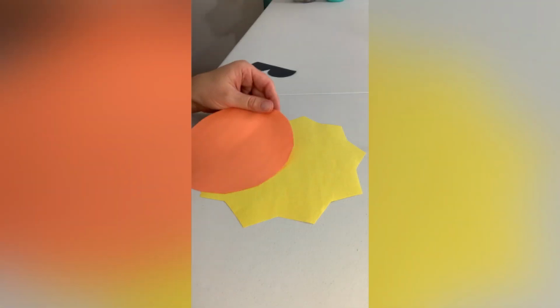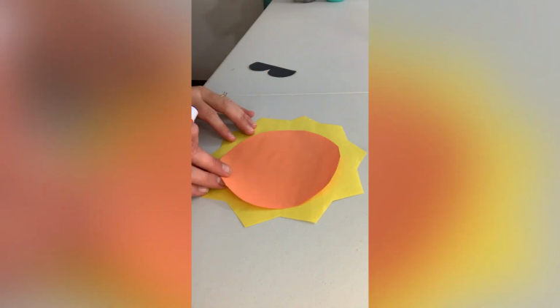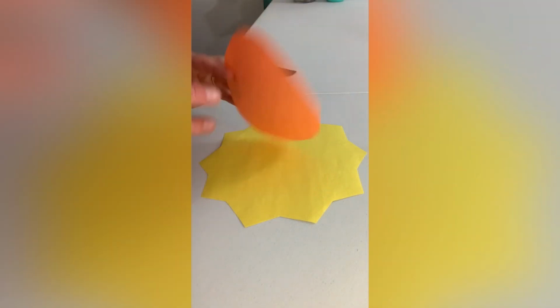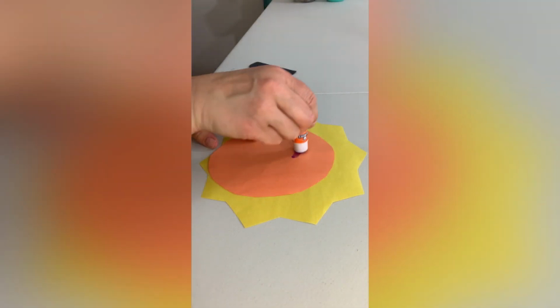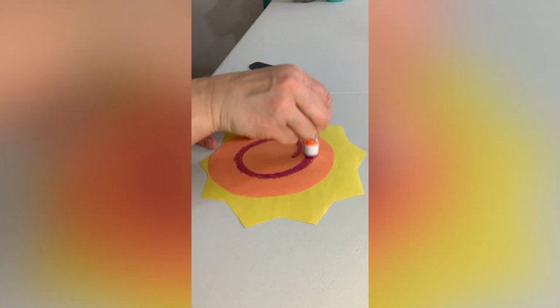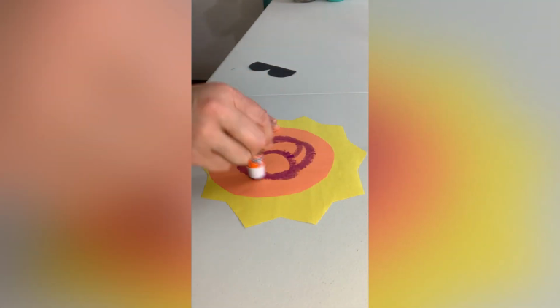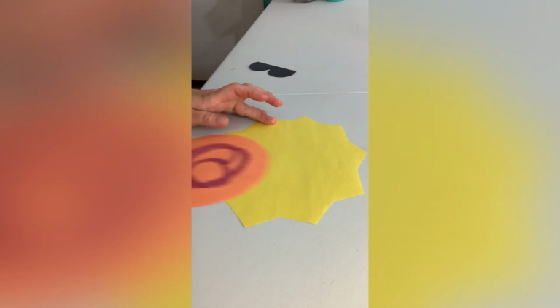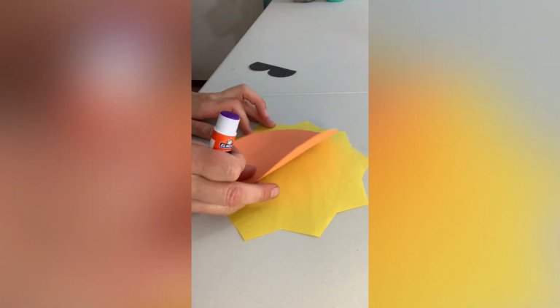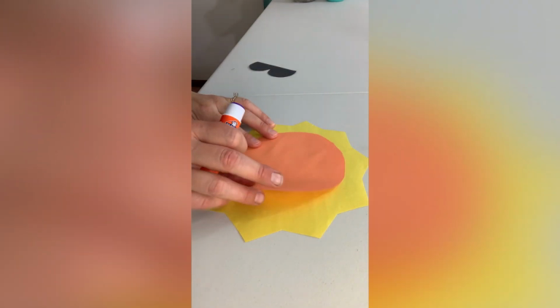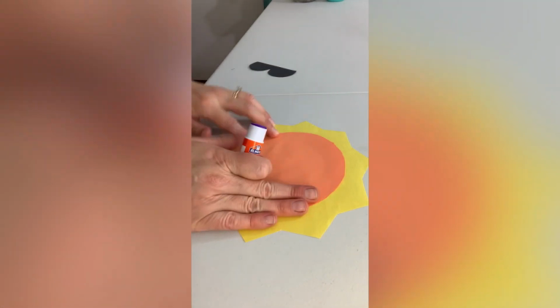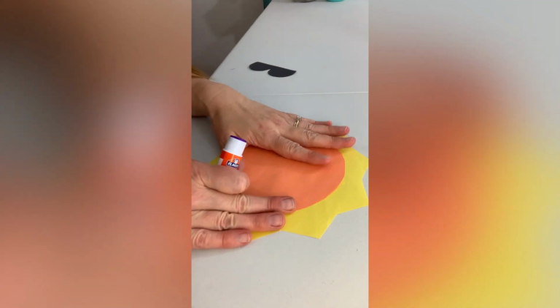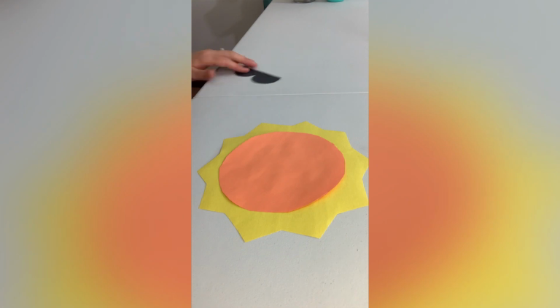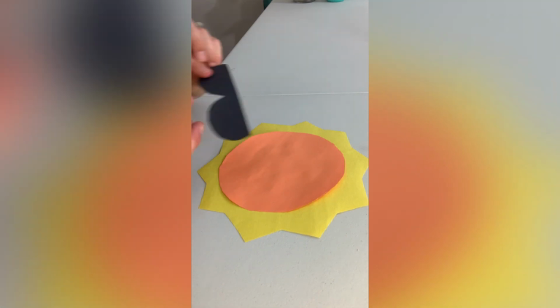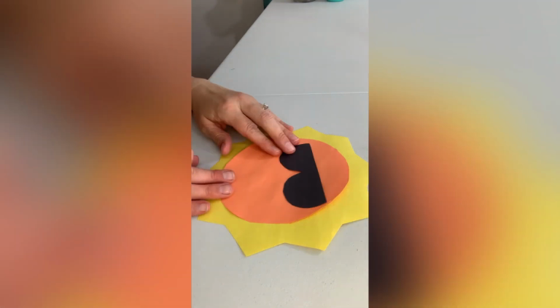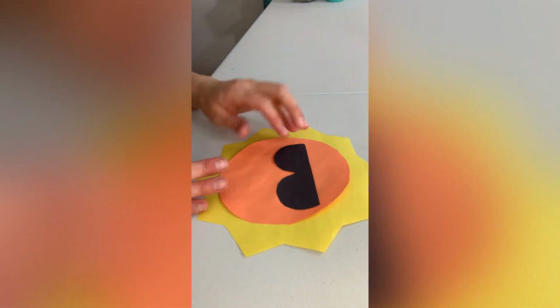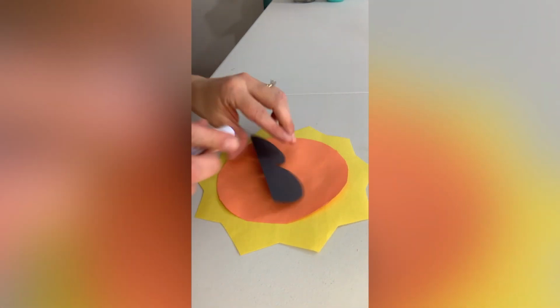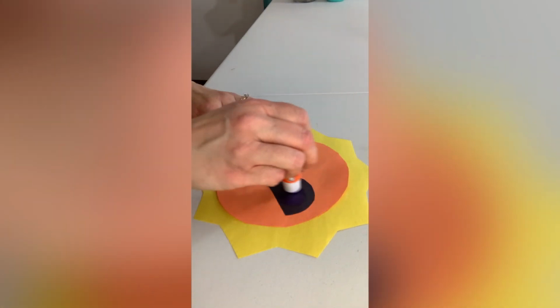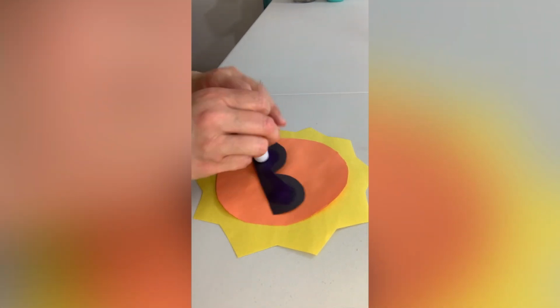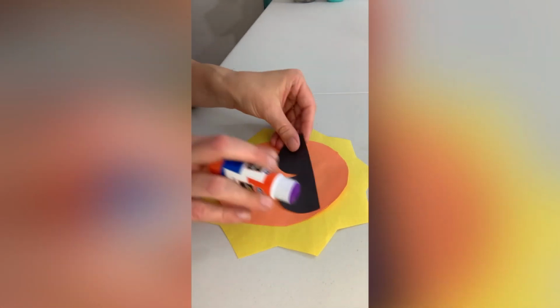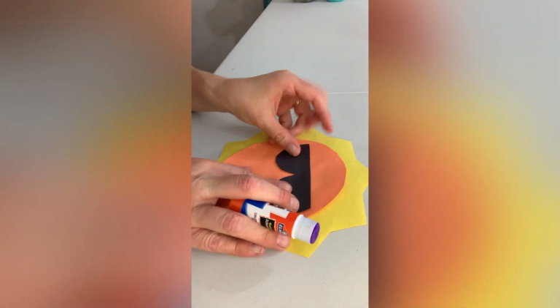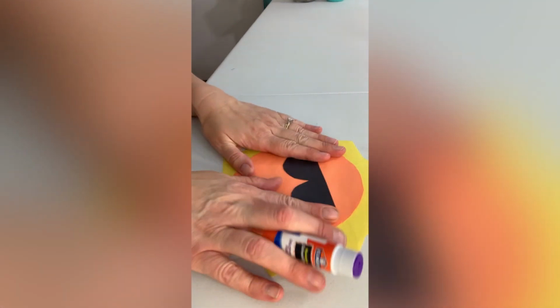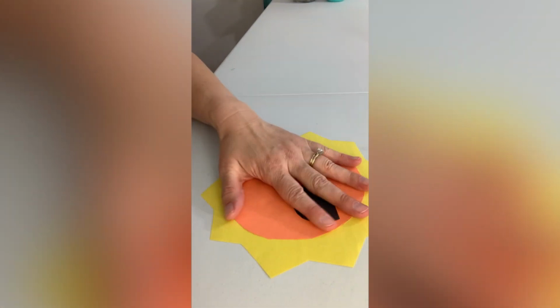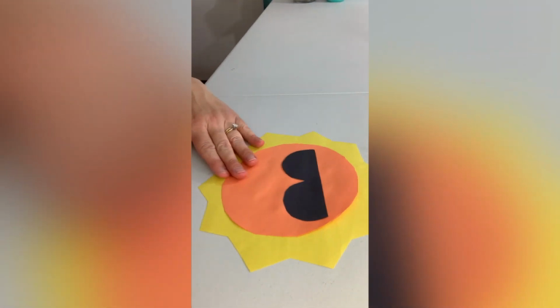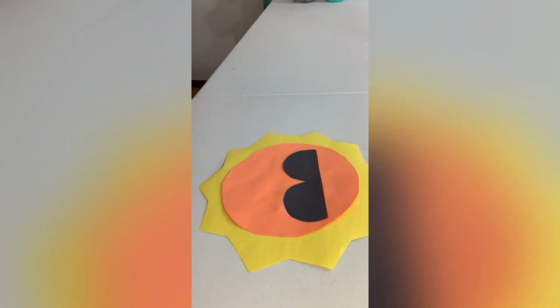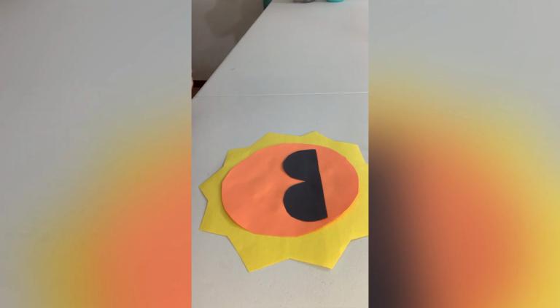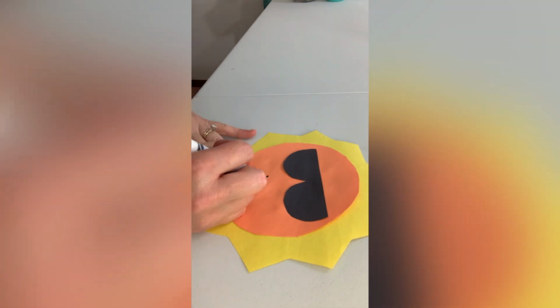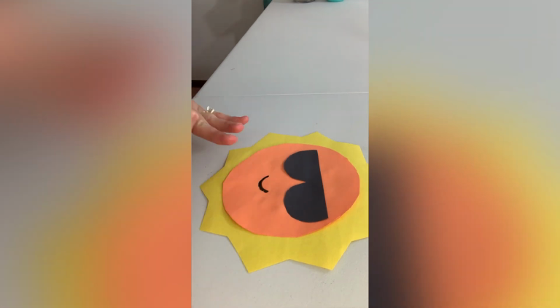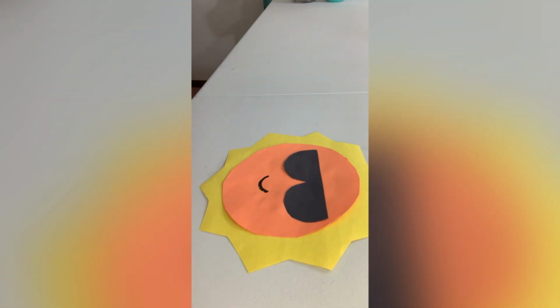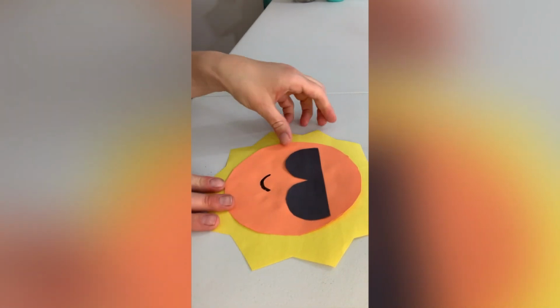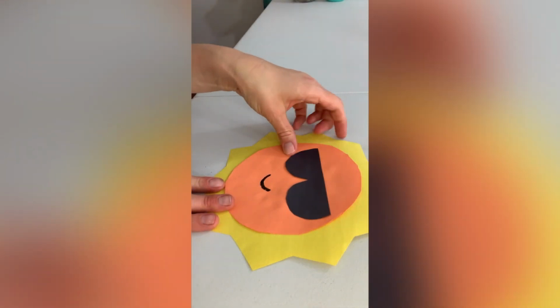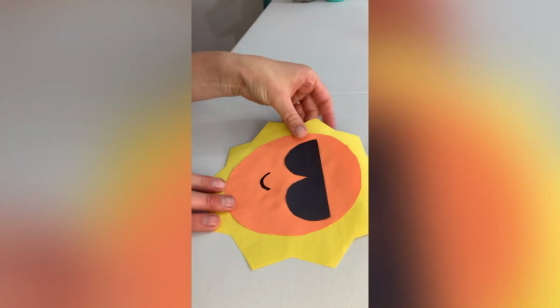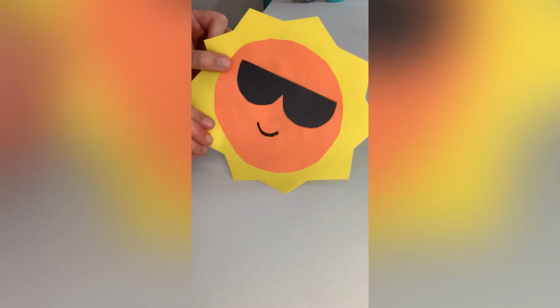I'm going to start with the cool sun because he's easy. All you do is glue on the face, glue on the sunglasses, and draw on a smile. There he is, looking great.